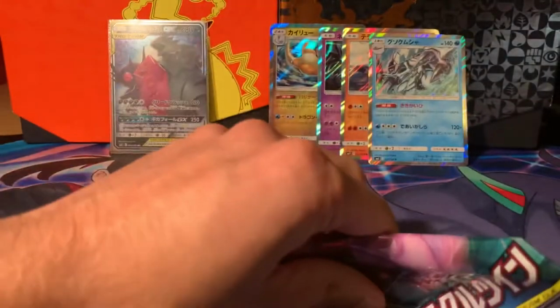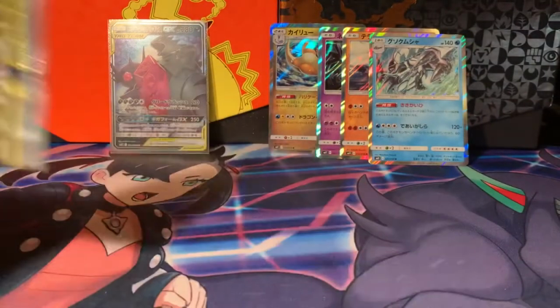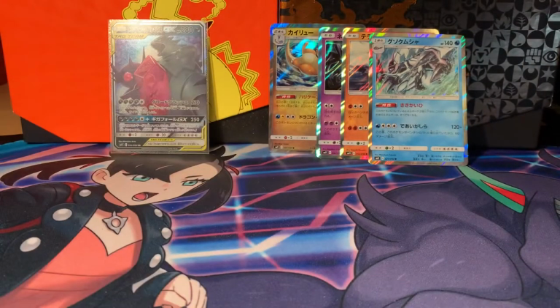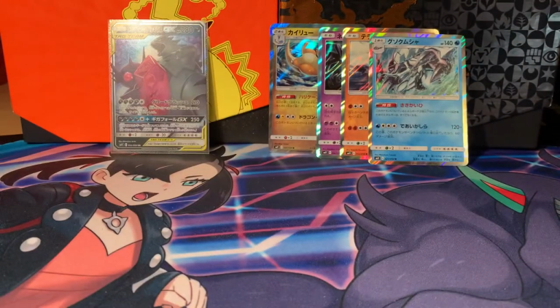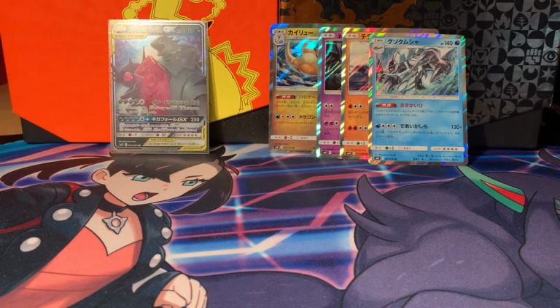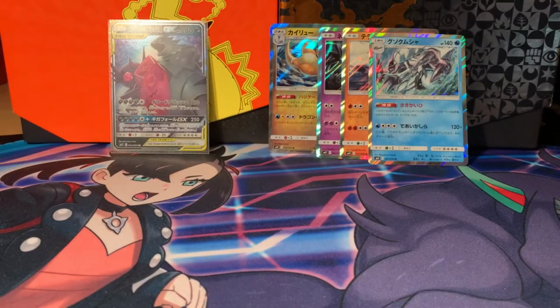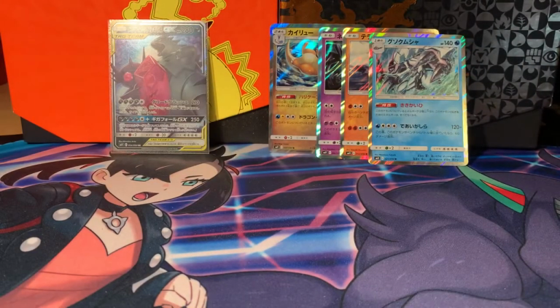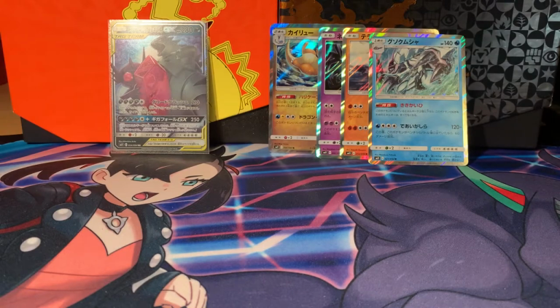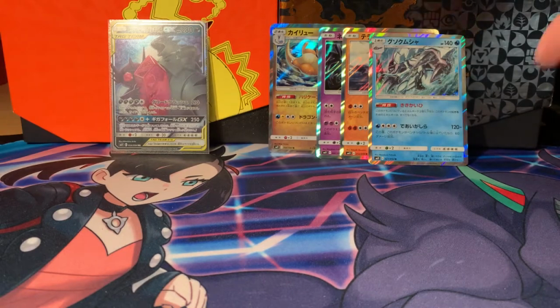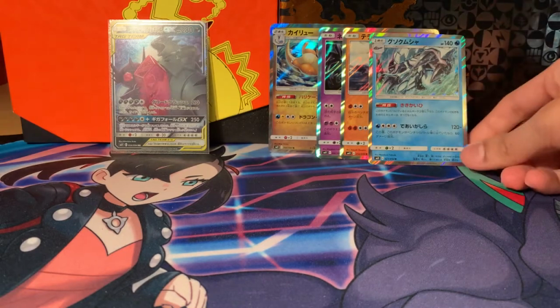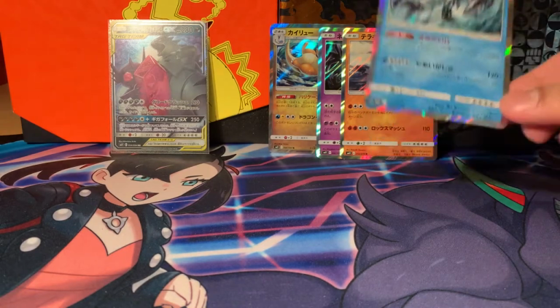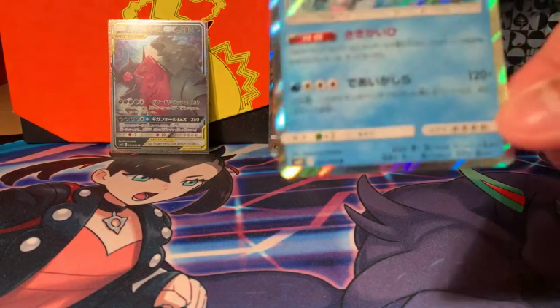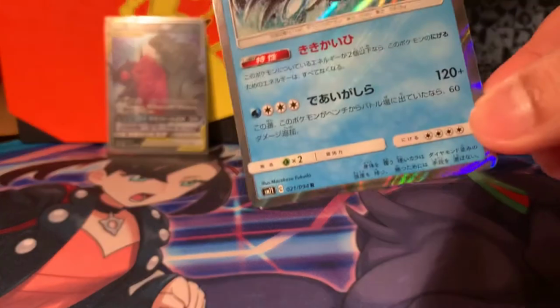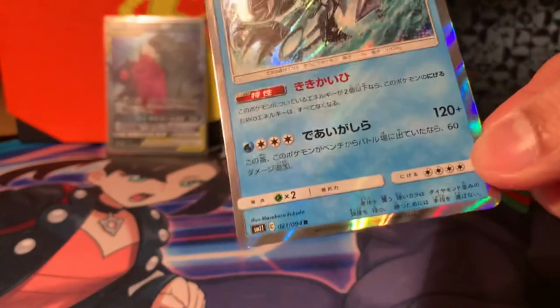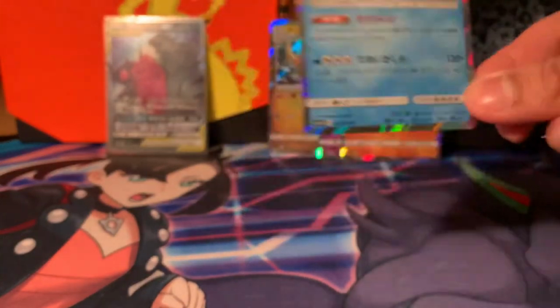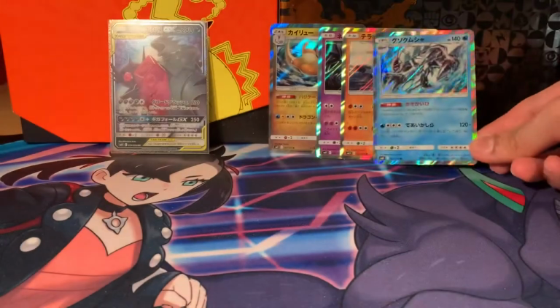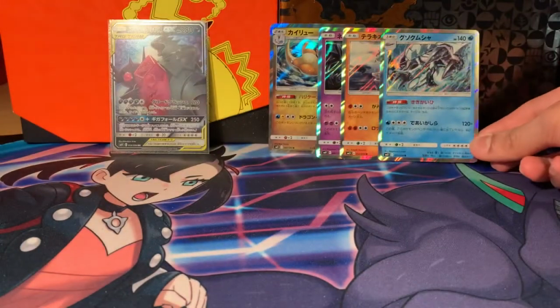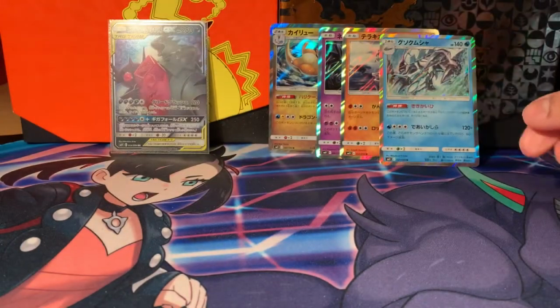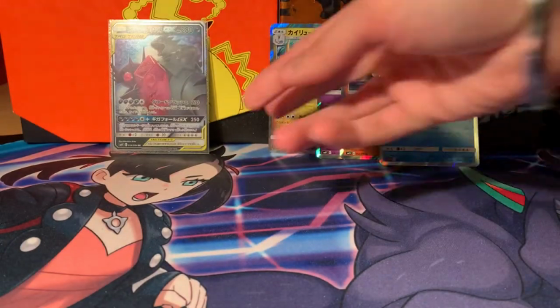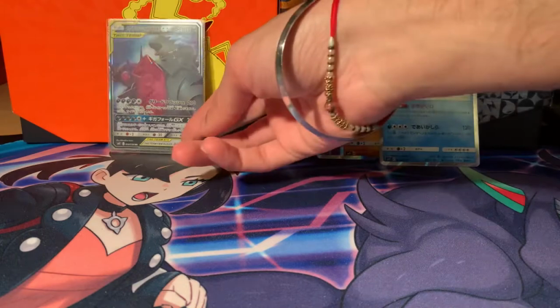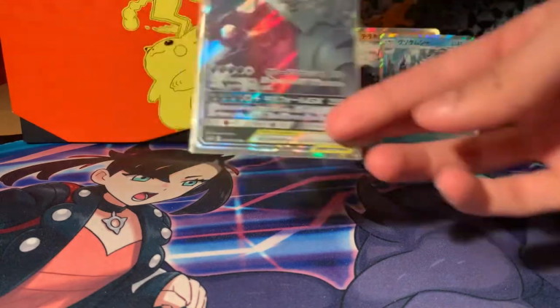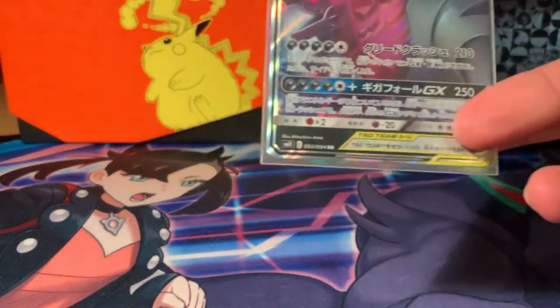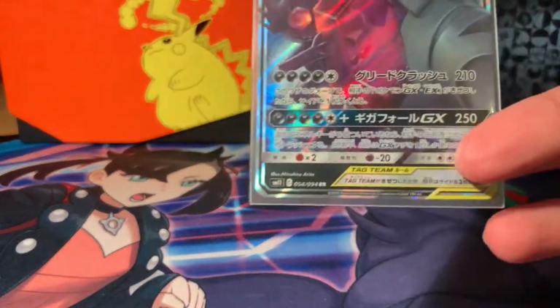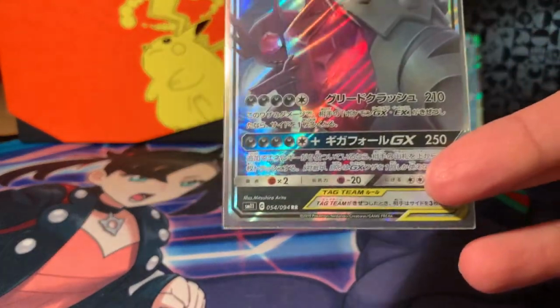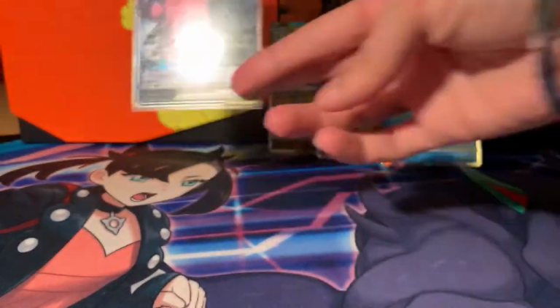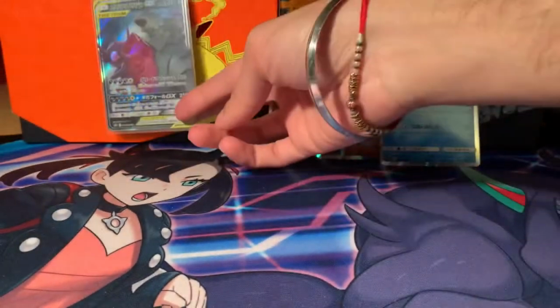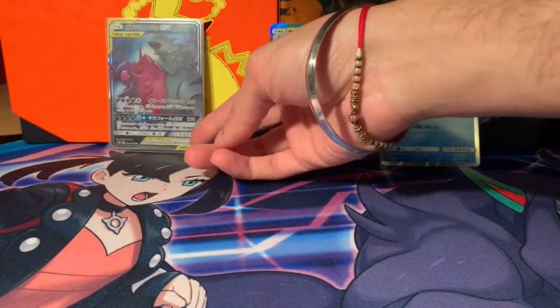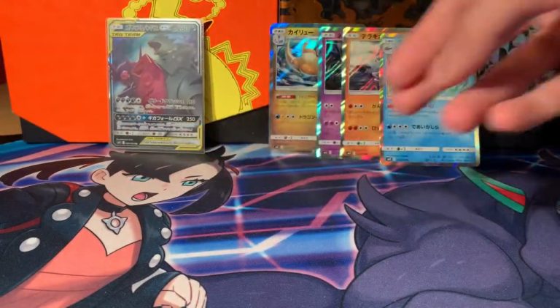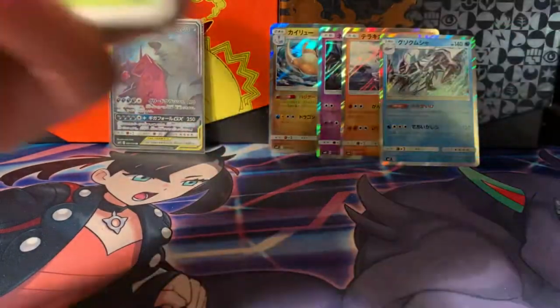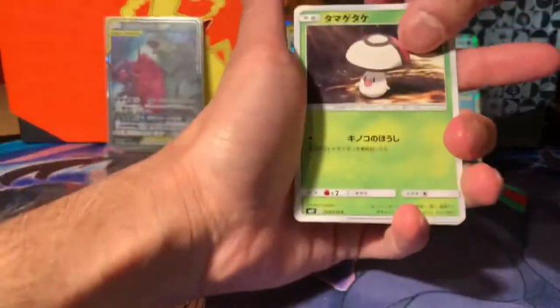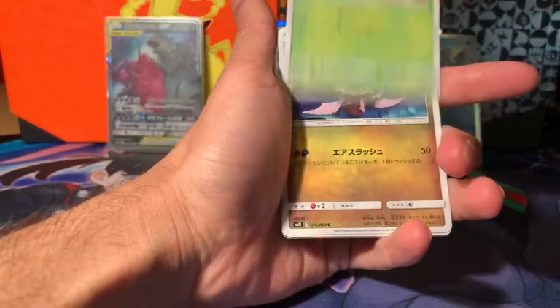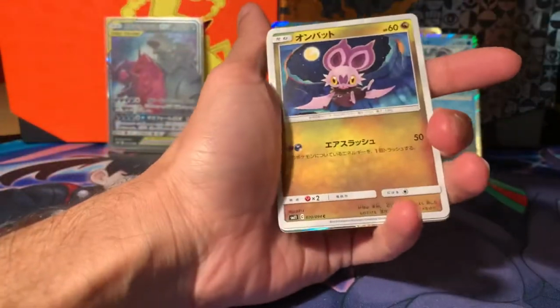So that's C for common, R is a rare — that makes sense. And this RR is not rainbow rare, it's something else. Move on.